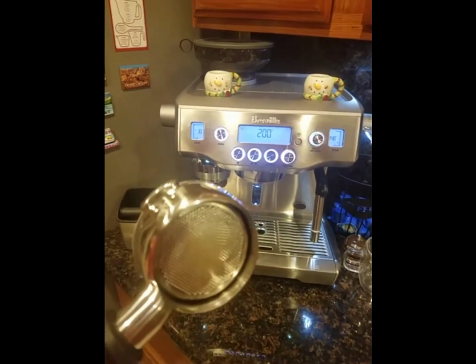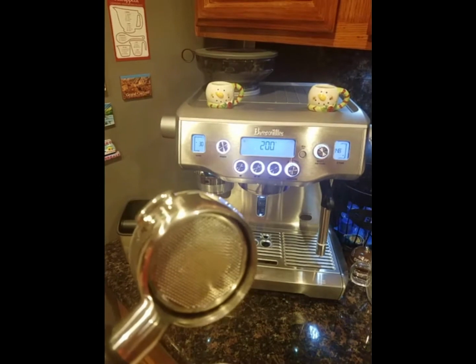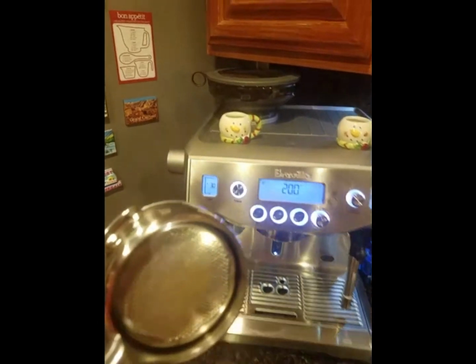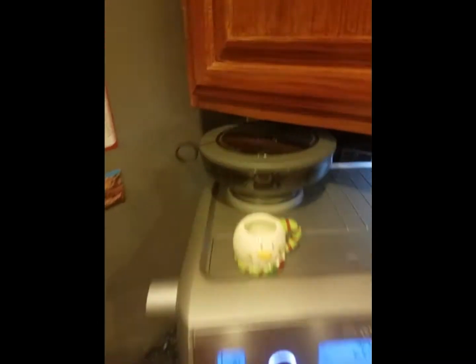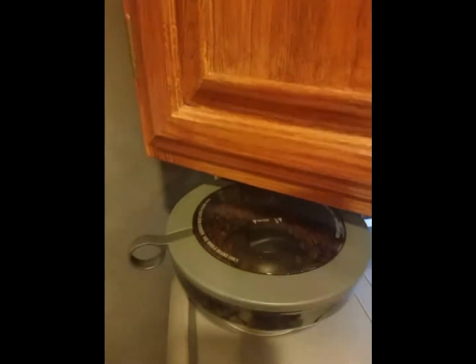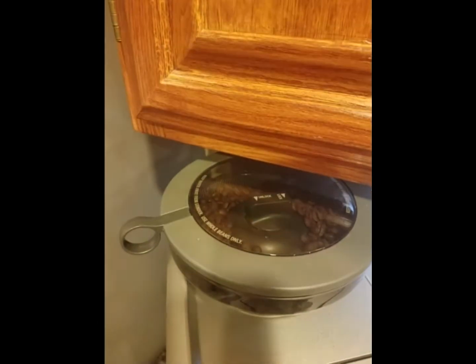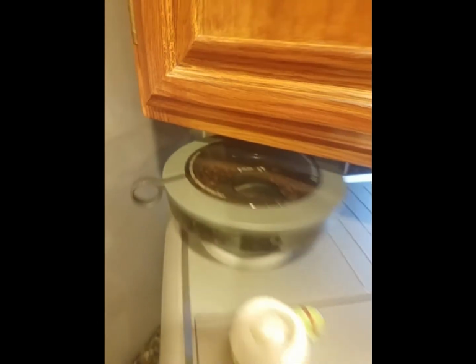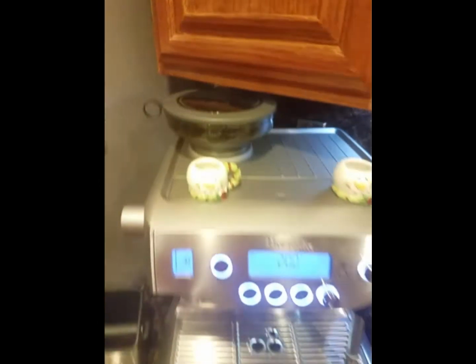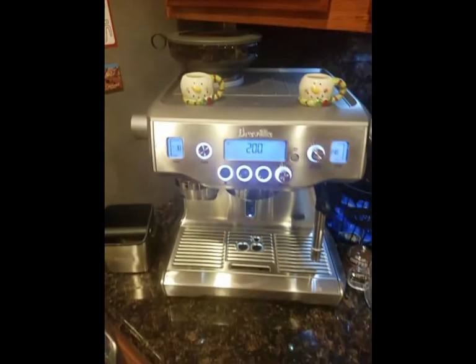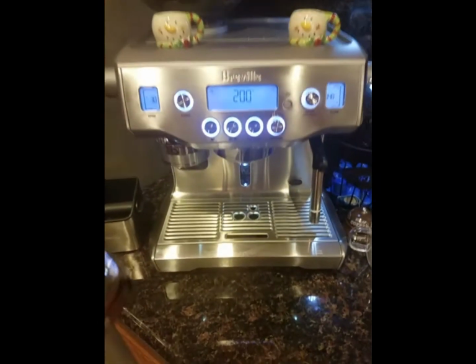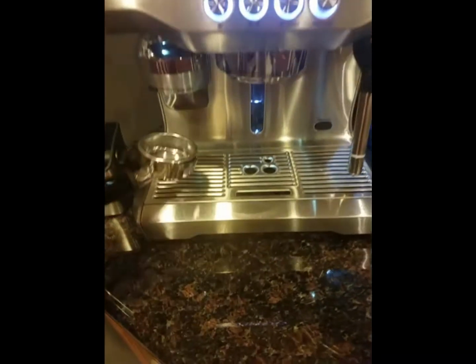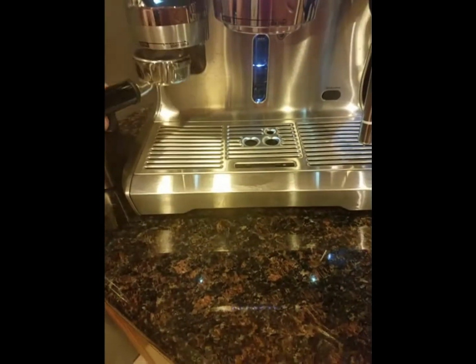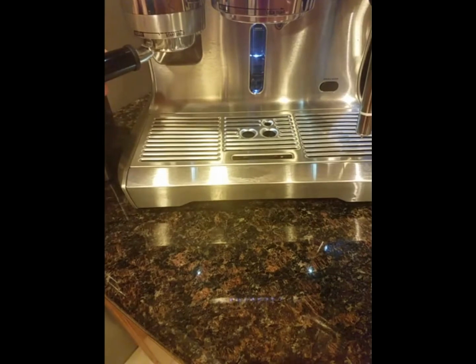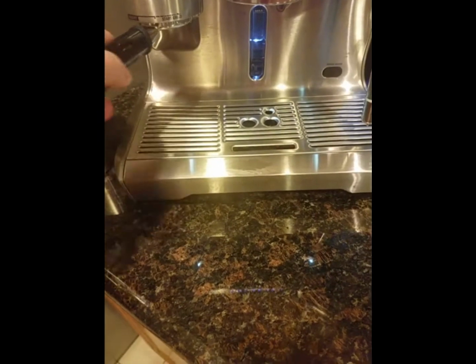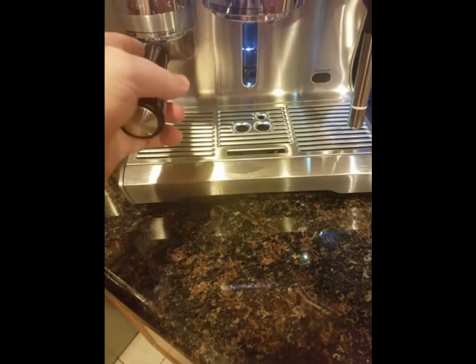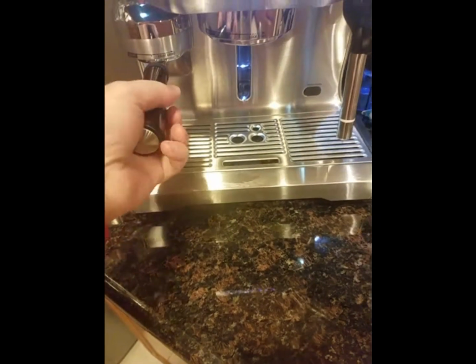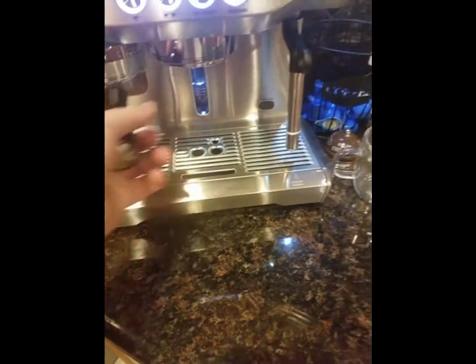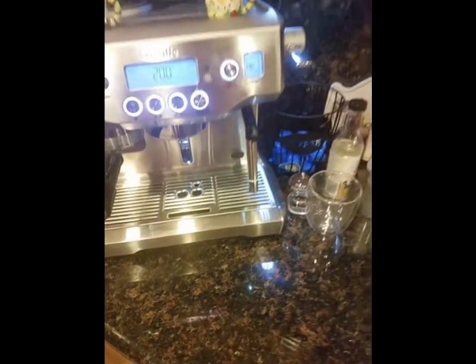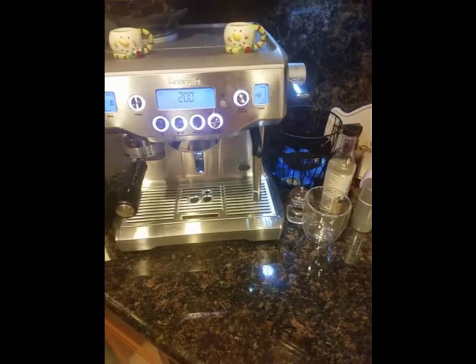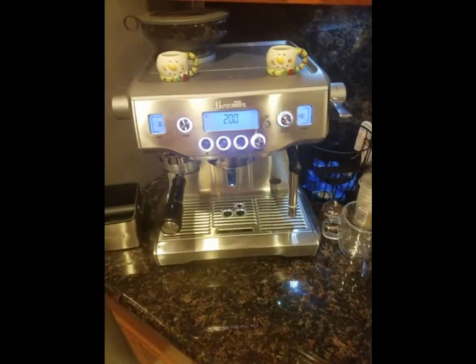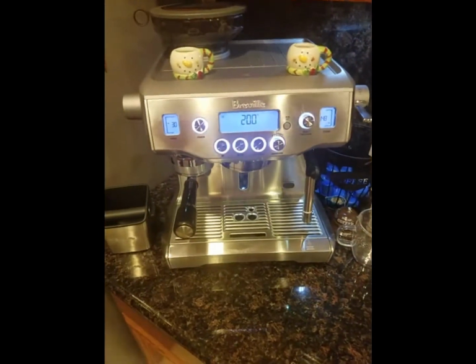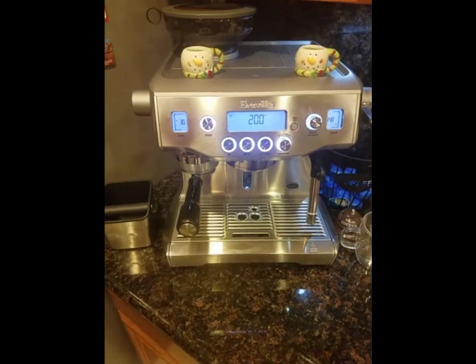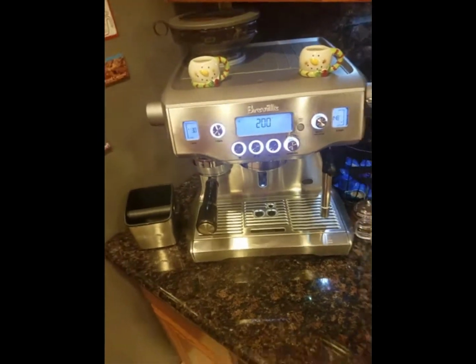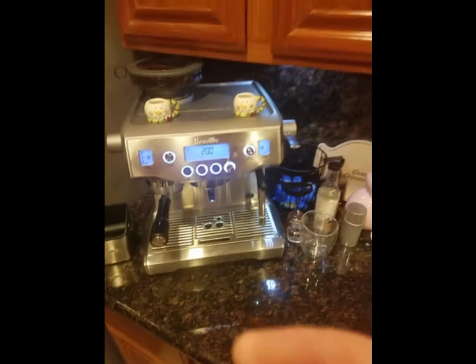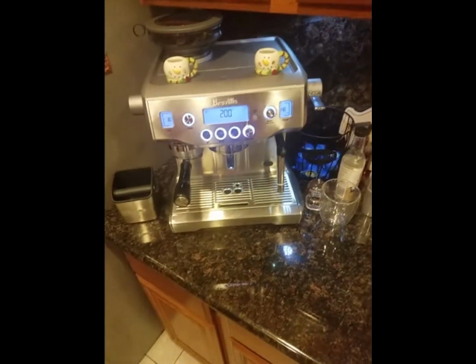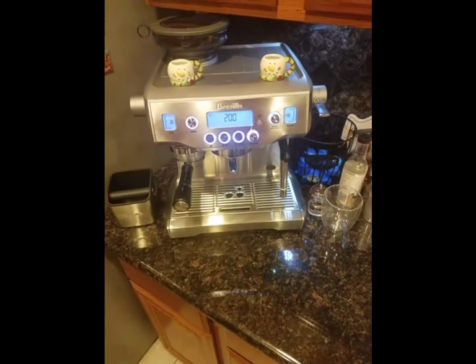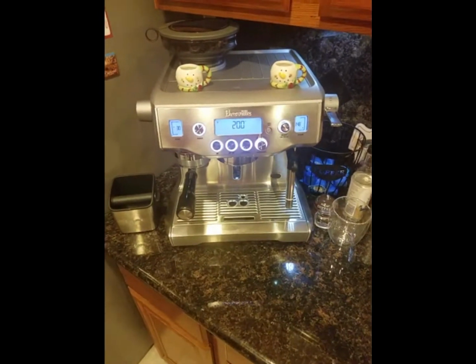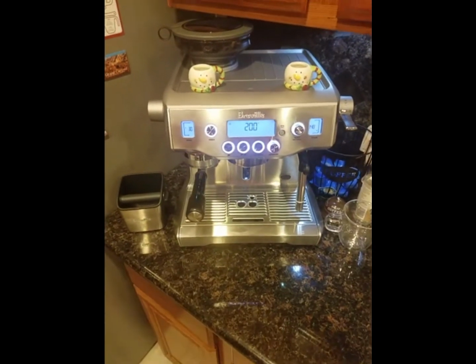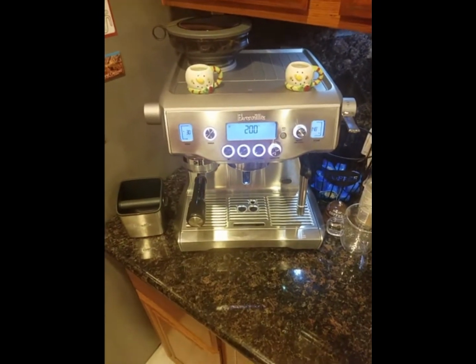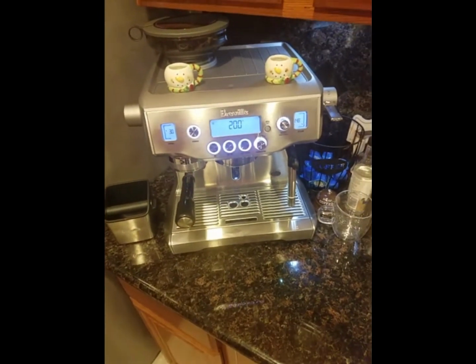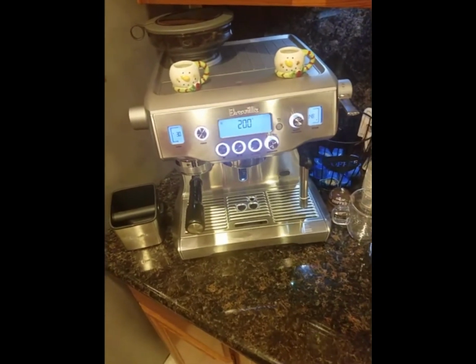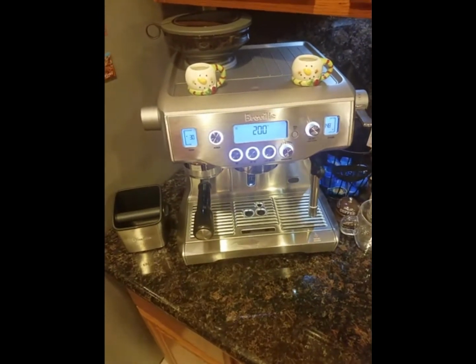So to start with, I'm going to put some beans in that we've got and we'll see how we go. While that's doing that, you probably can't hear me very well so I'll just wait.